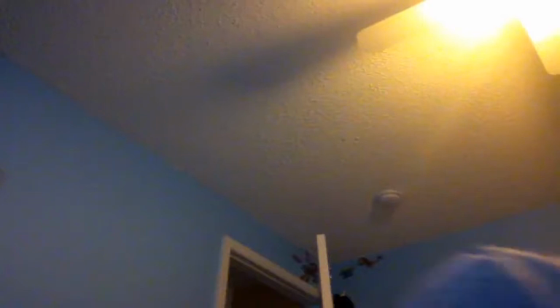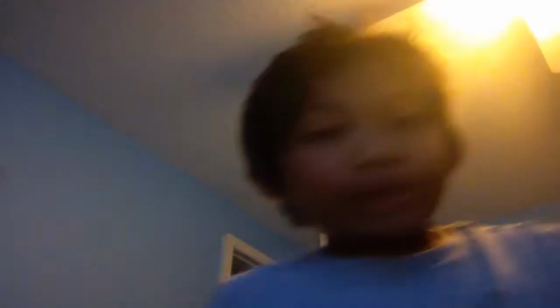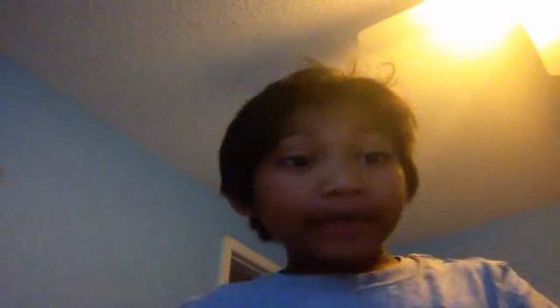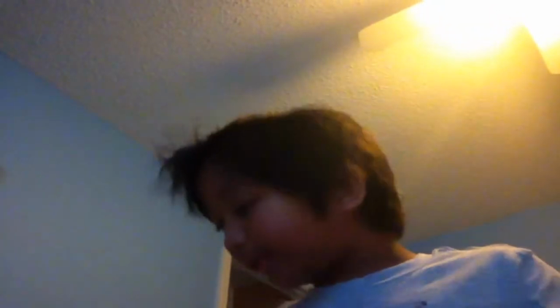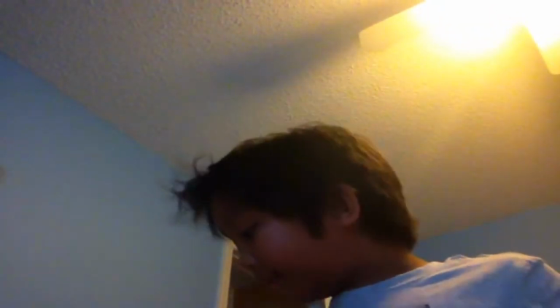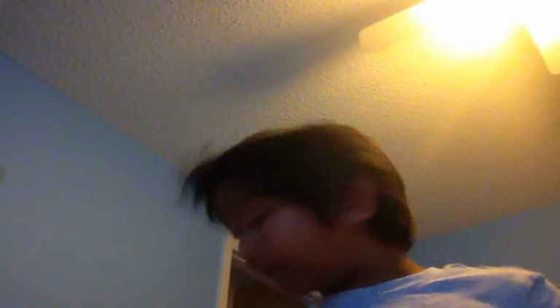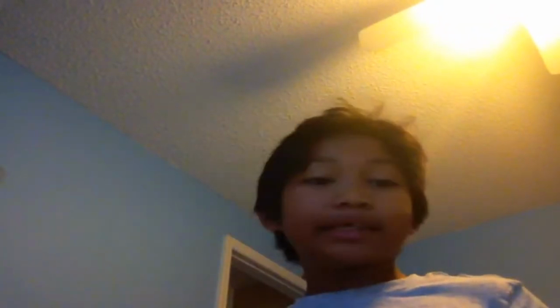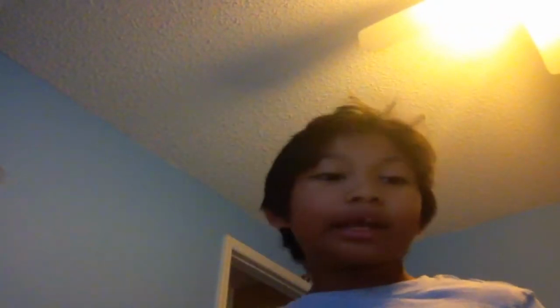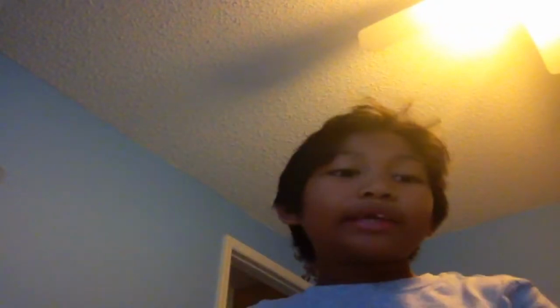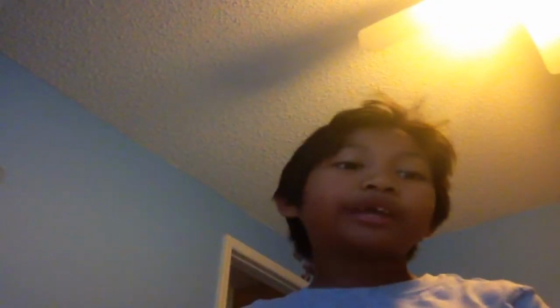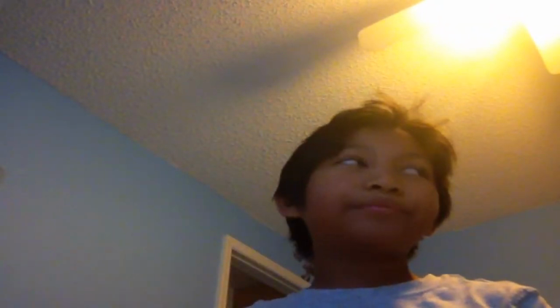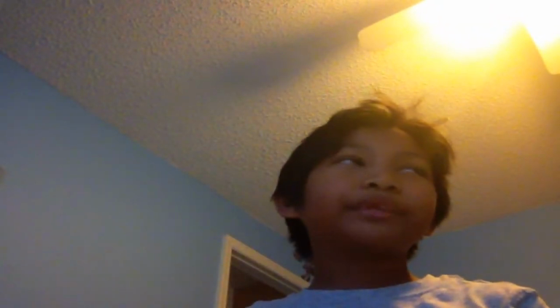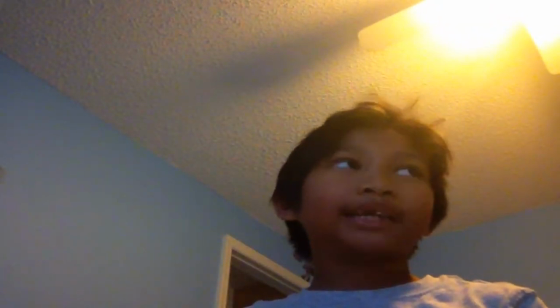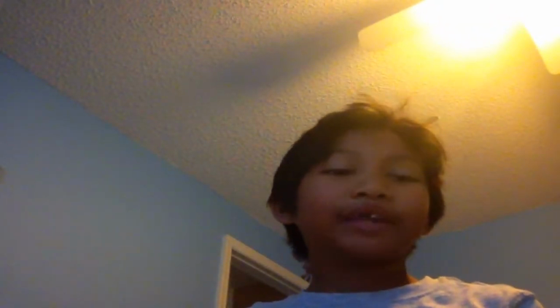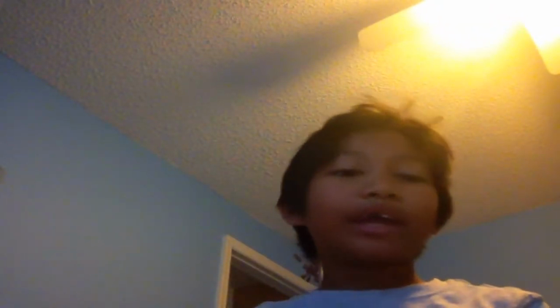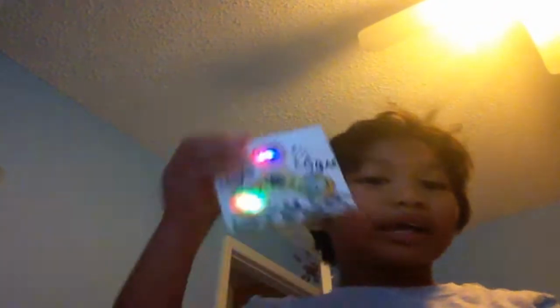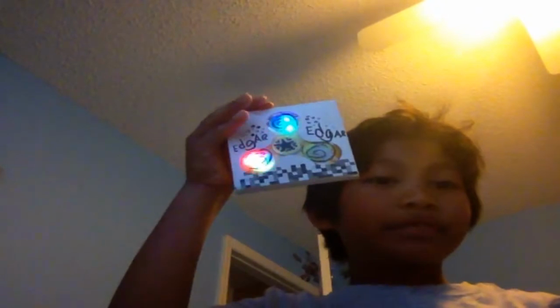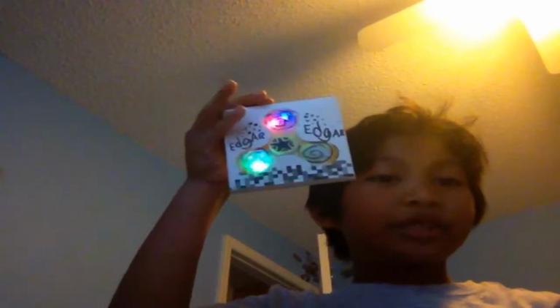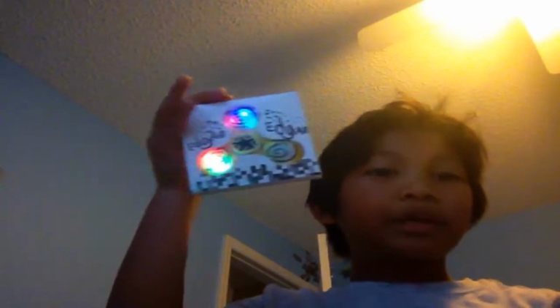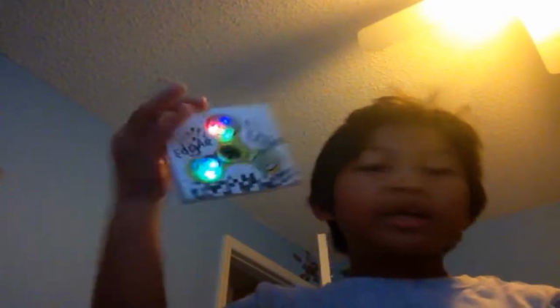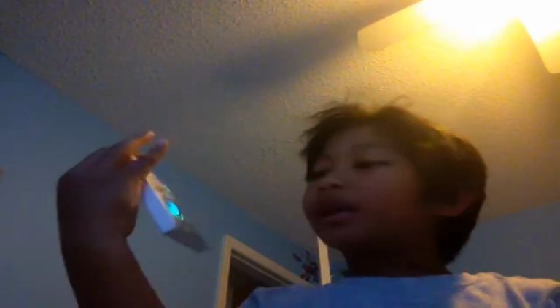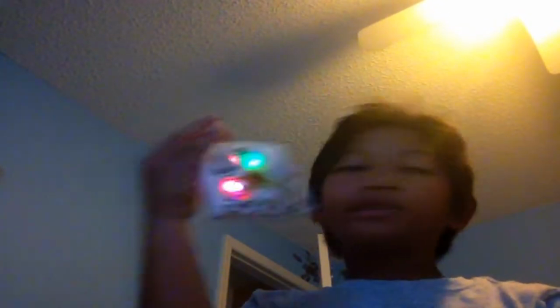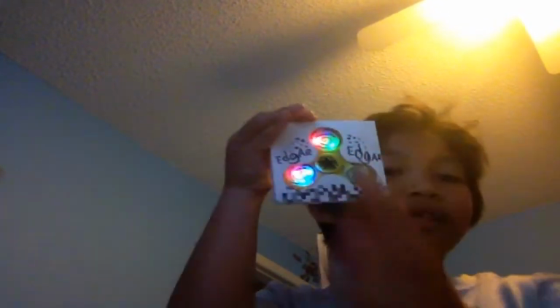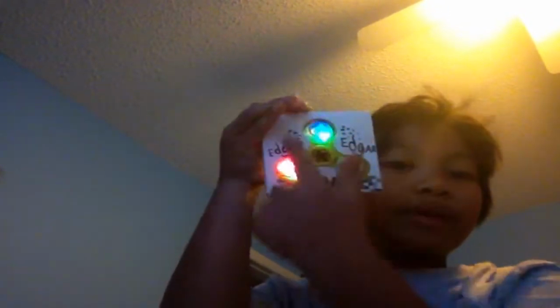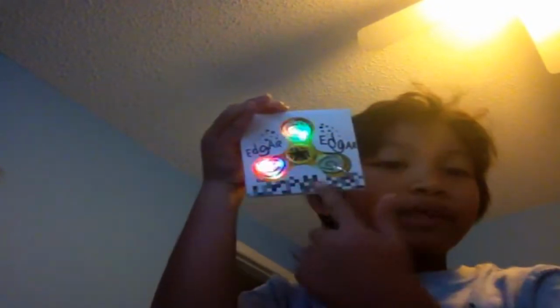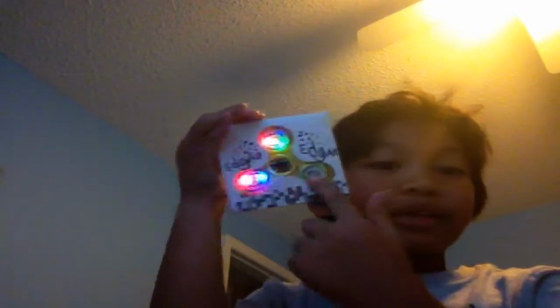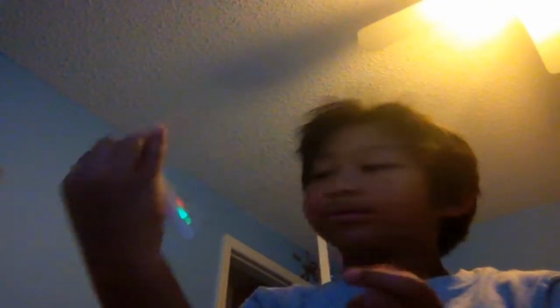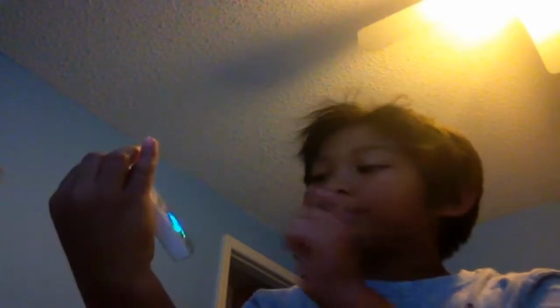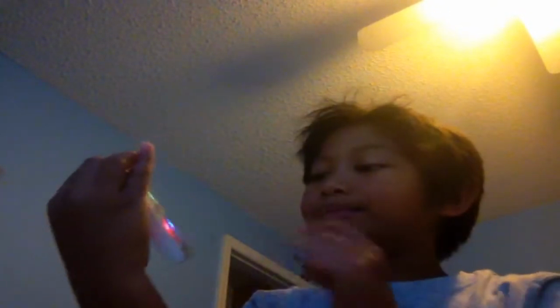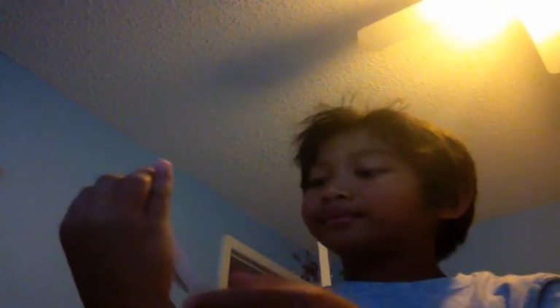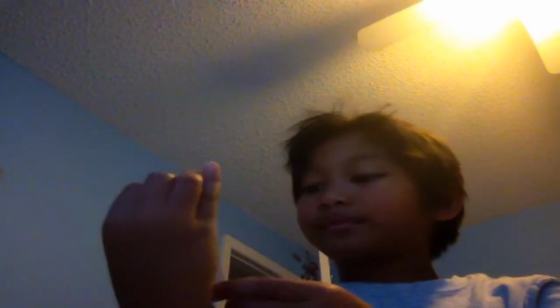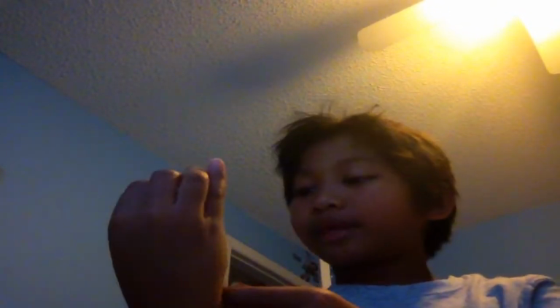Hey guys, it's Edgar and Trunks, and yesterday — yes, yesterday — I got this fidget spinner, and I also decorated the front to make it look cool.